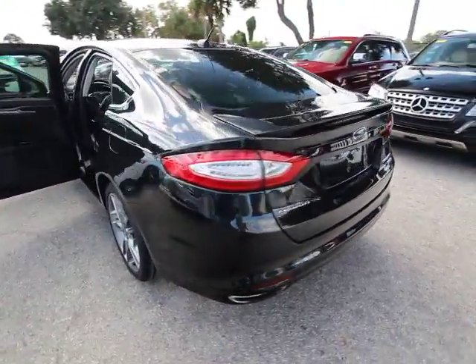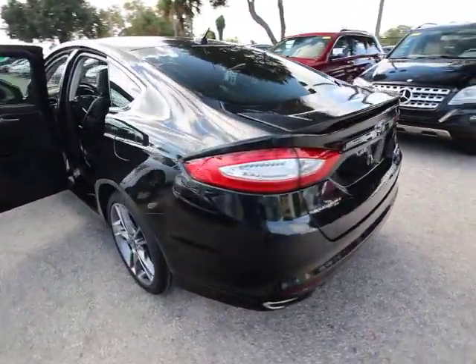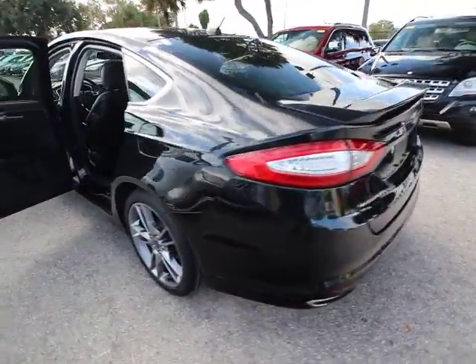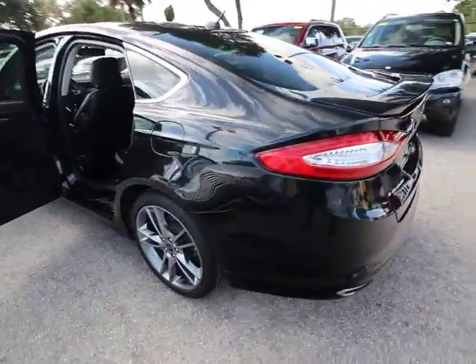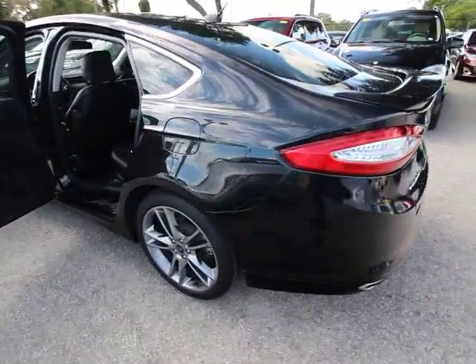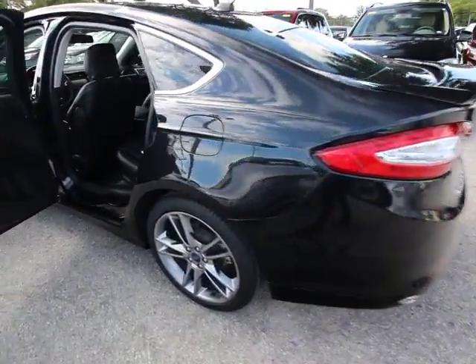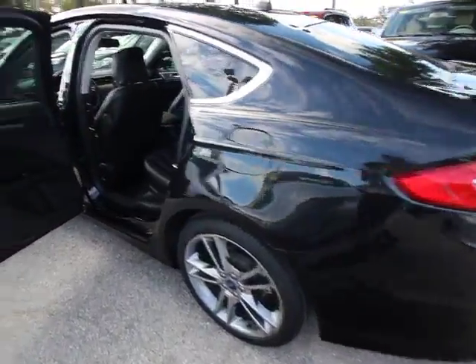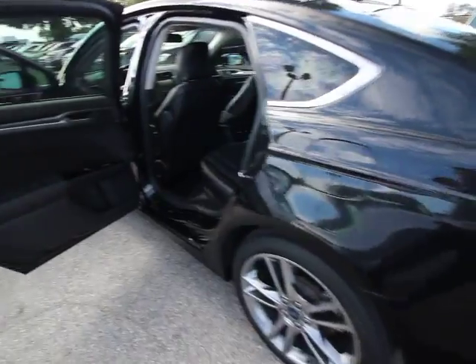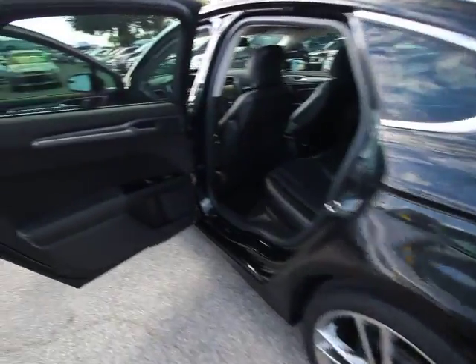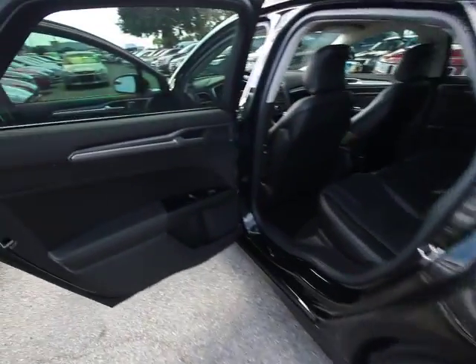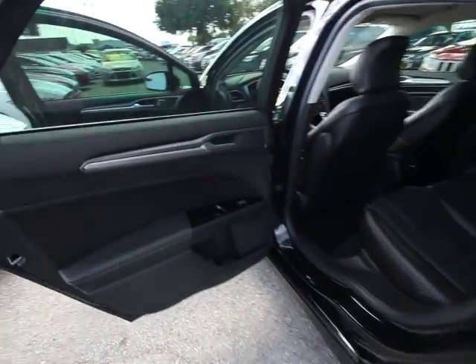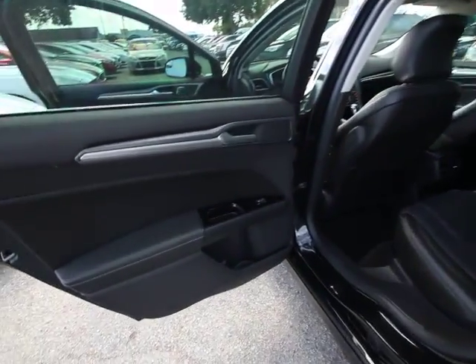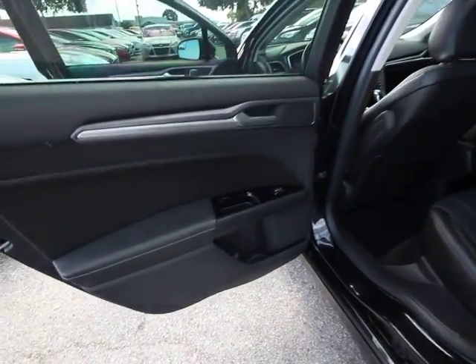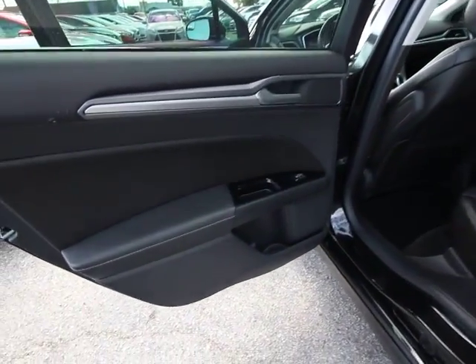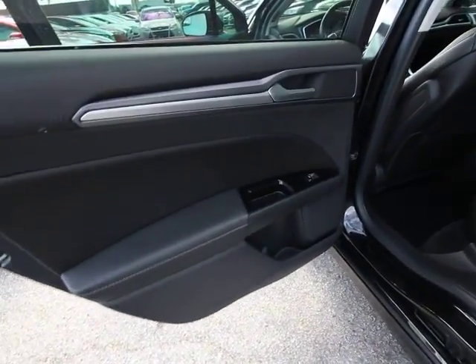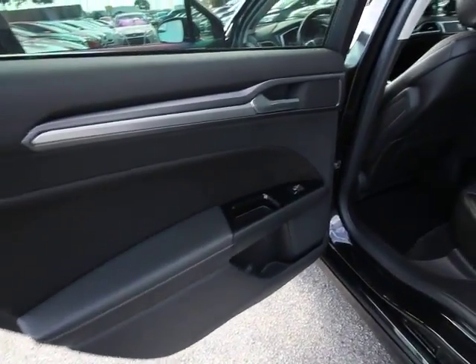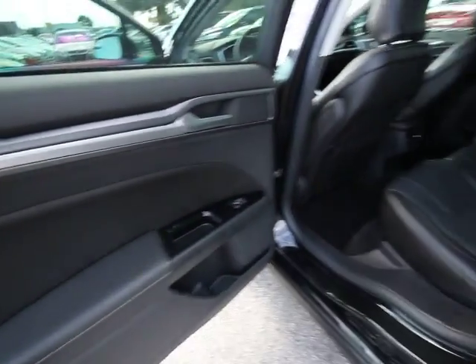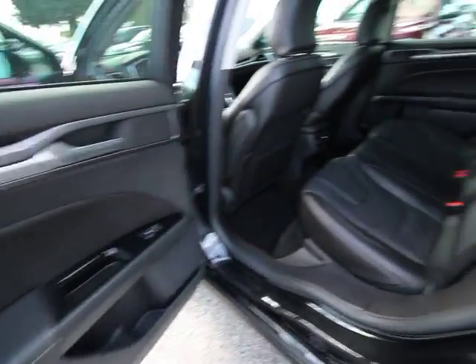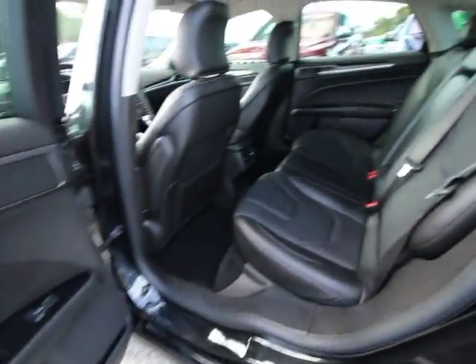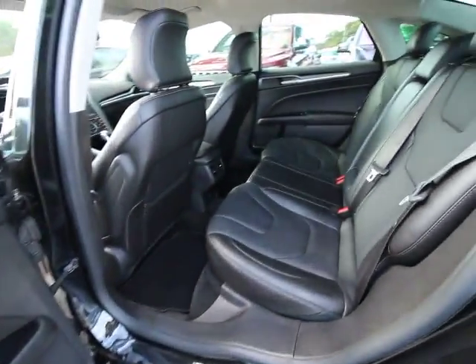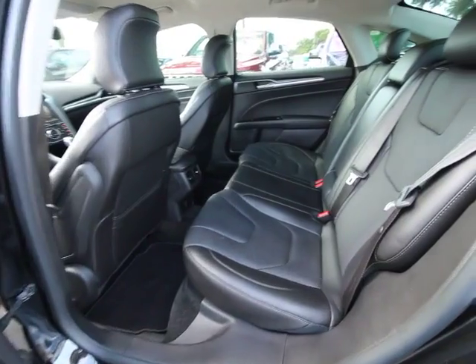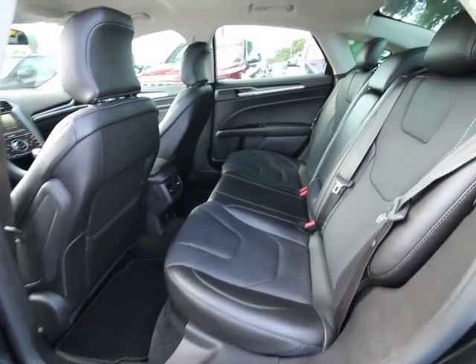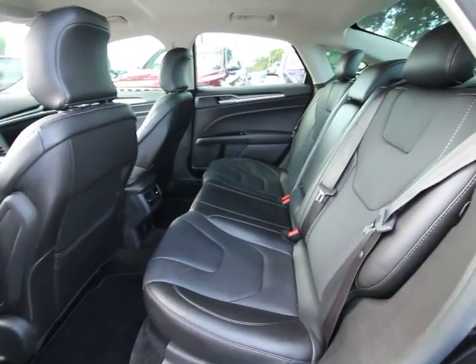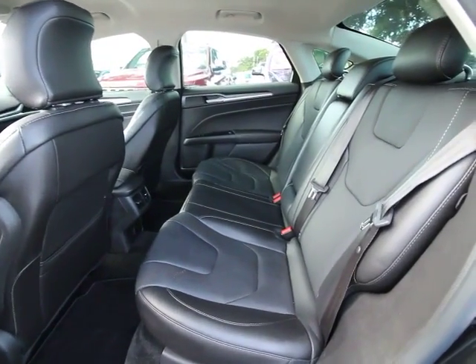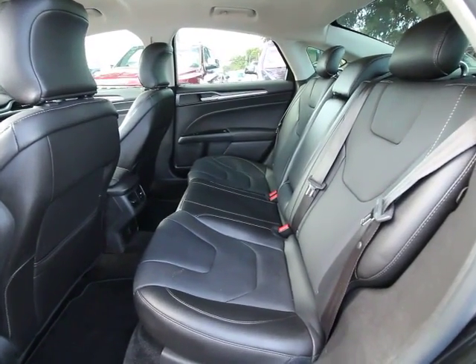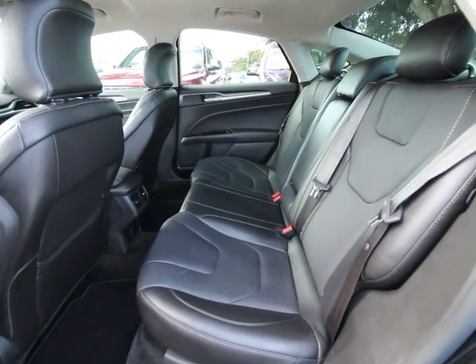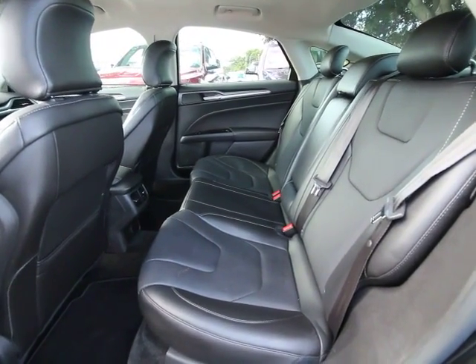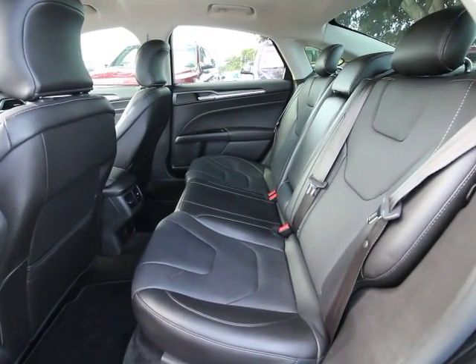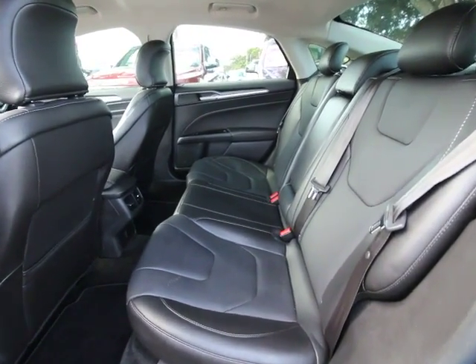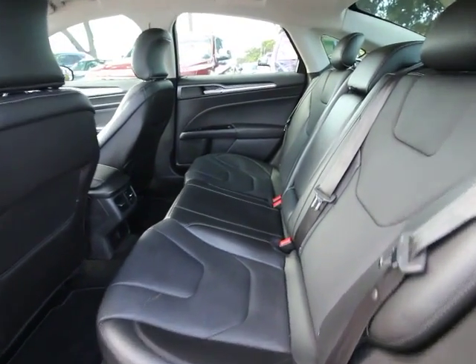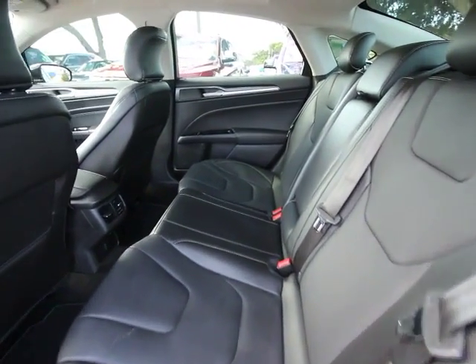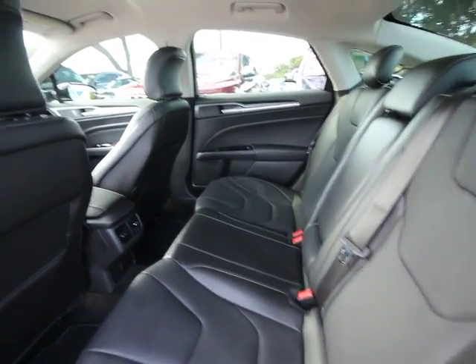Traction control, navigation system, power passenger seat, dual airbags, power steering, heated and cooled front seats, four-wheel disc brakes, security system, fog lights, rear window defroster.